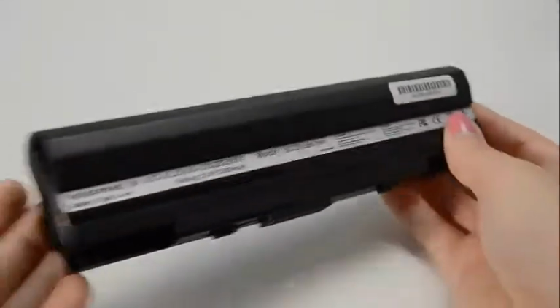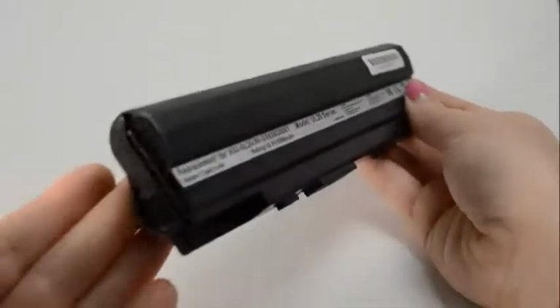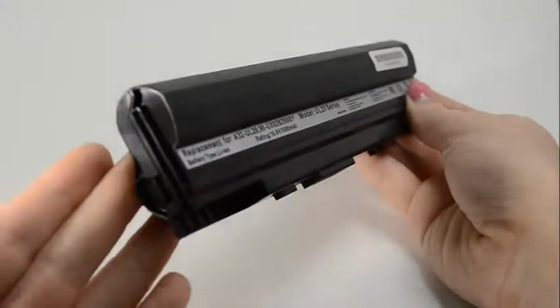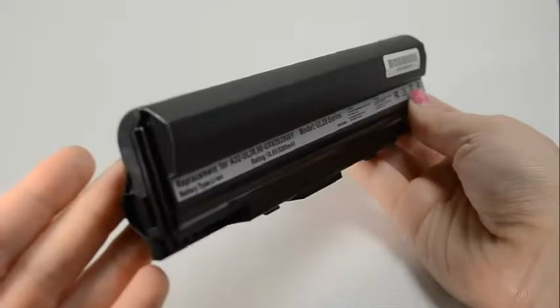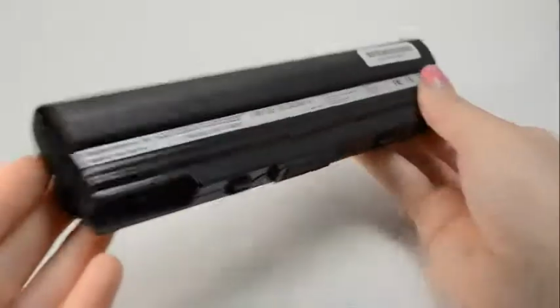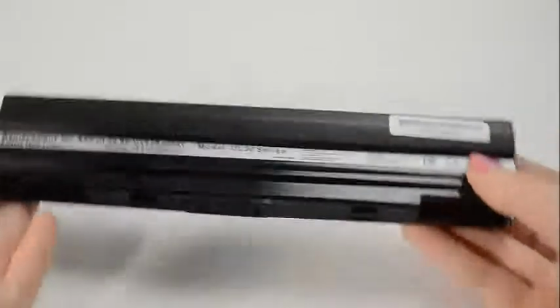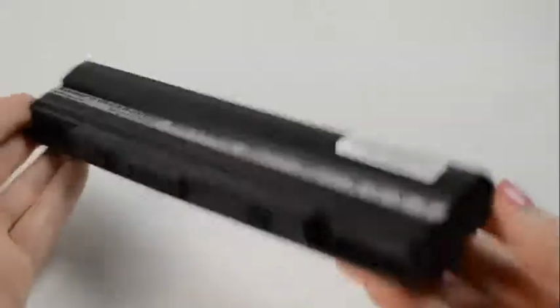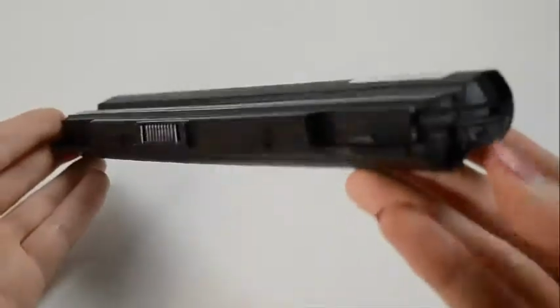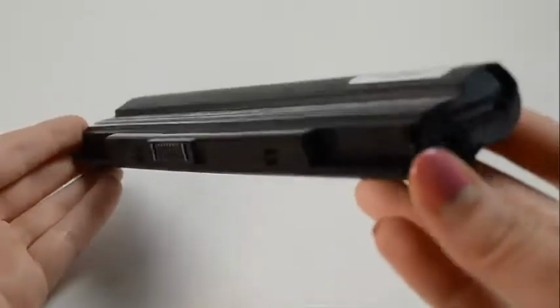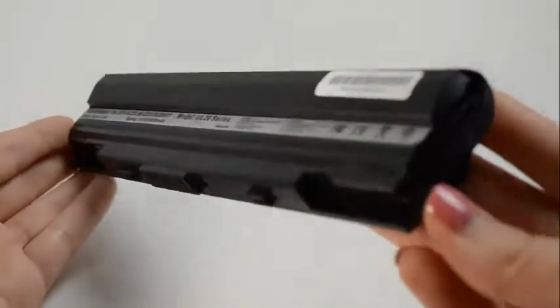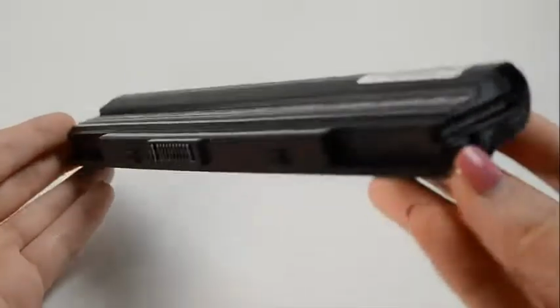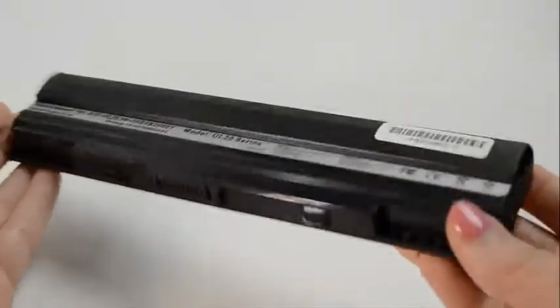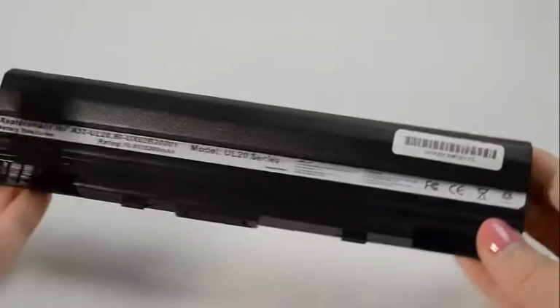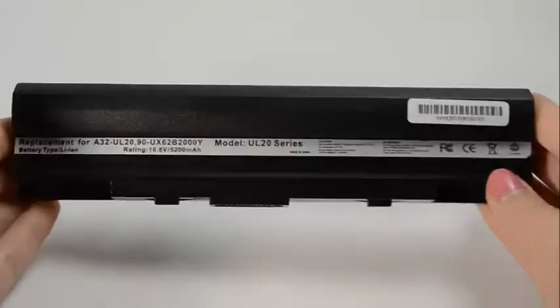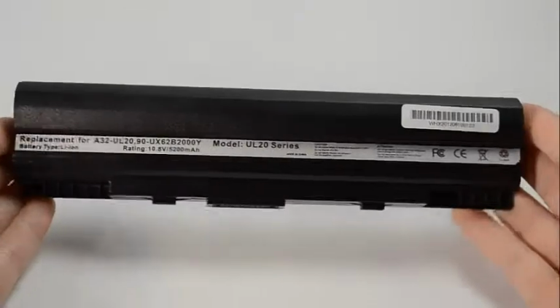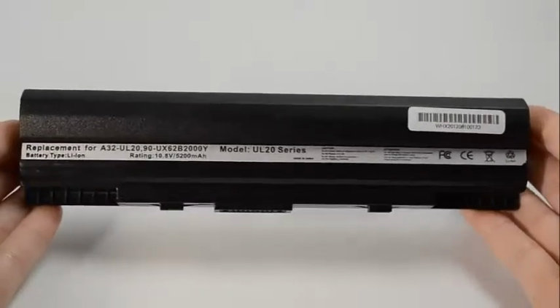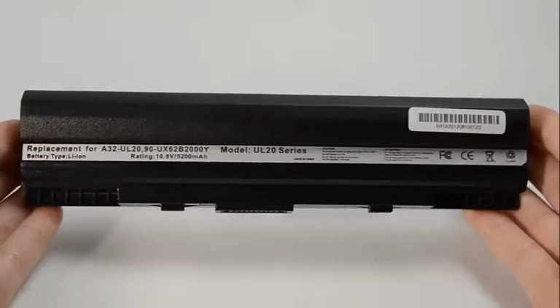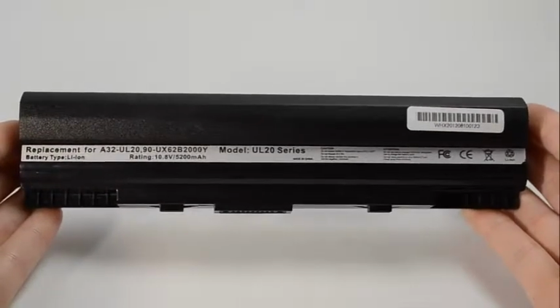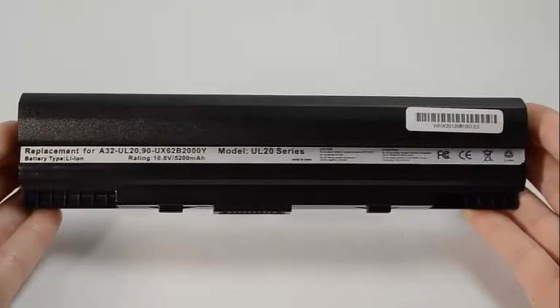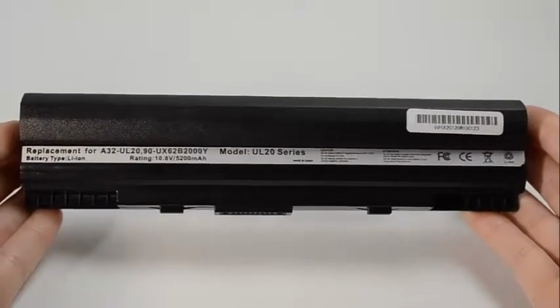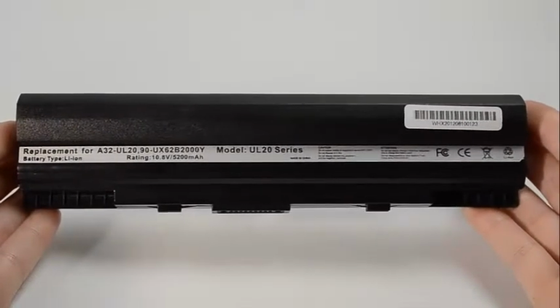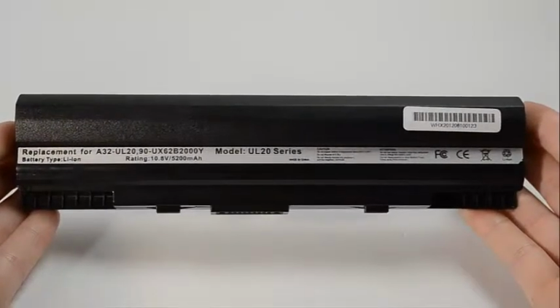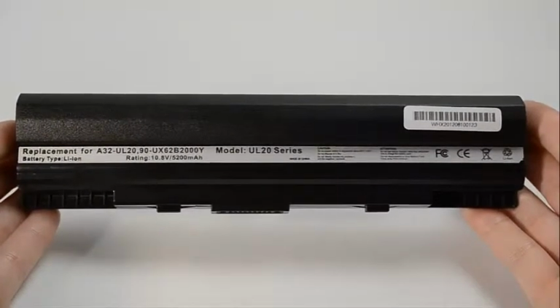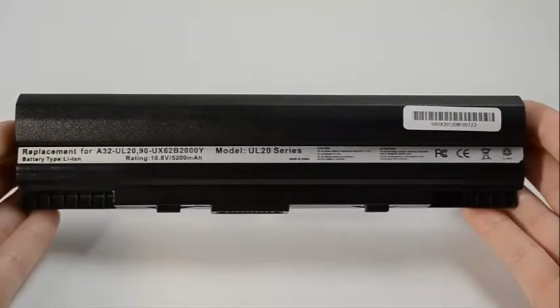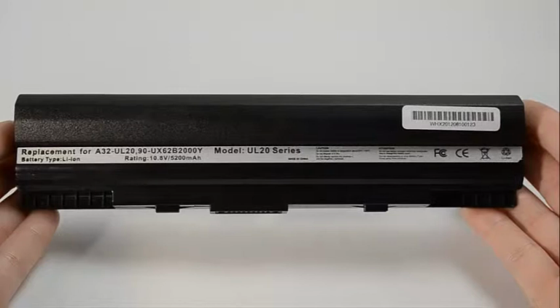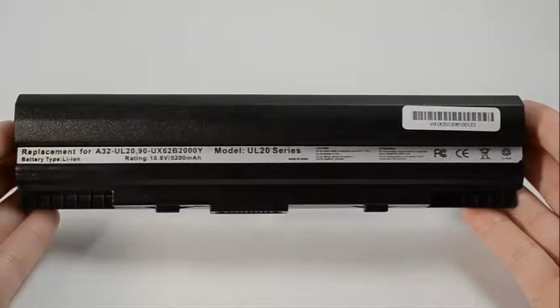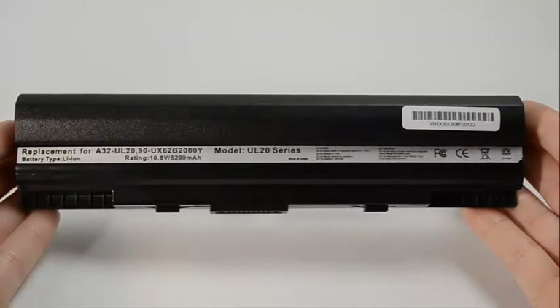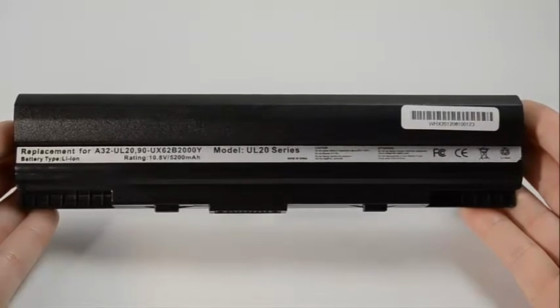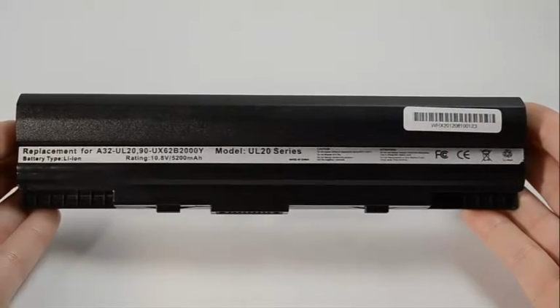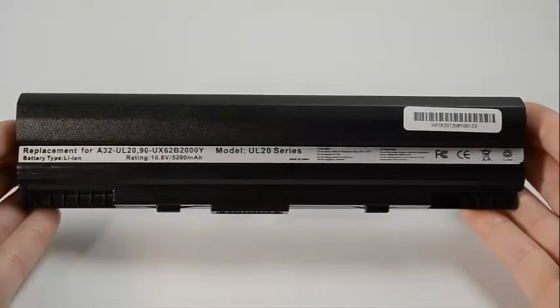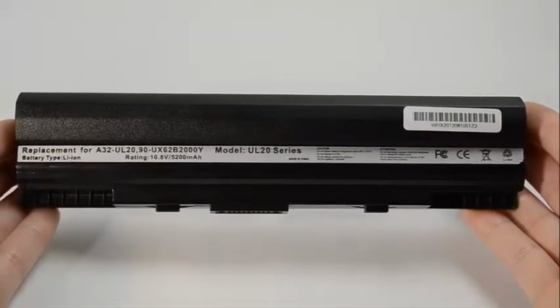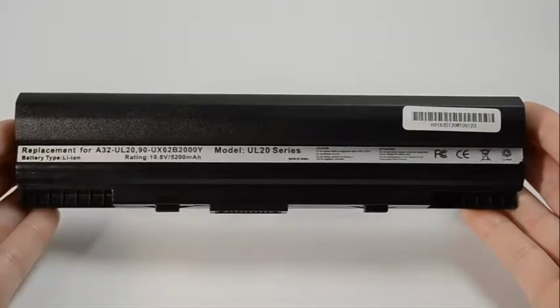All of our batteries ship from the United States, and all shipments placed by 6 p.m. Eastern Time ship the same day. If you're unsure whether or not this battery is compatible with your laptop, please give us a call and one of our customer service representatives will be more than happy to help in determining if this battery is right for you.